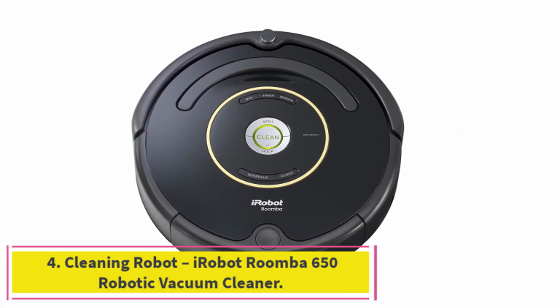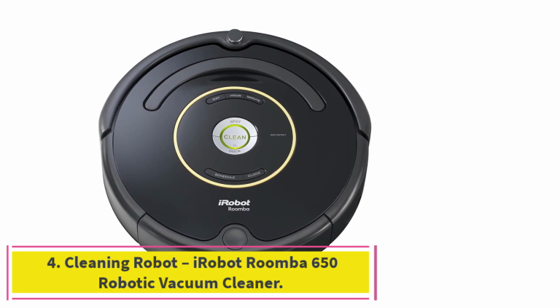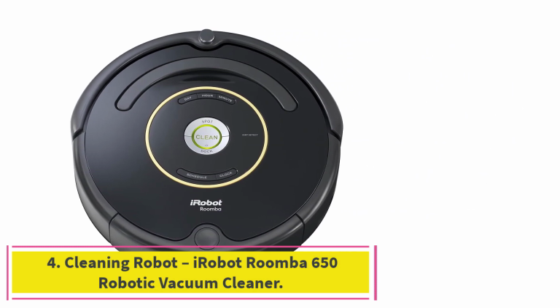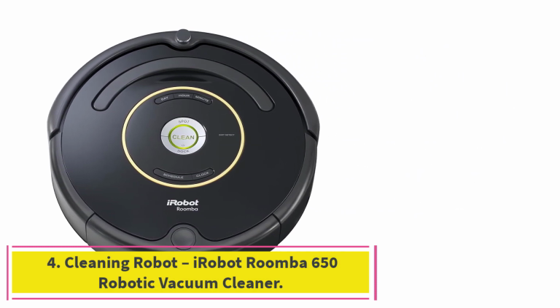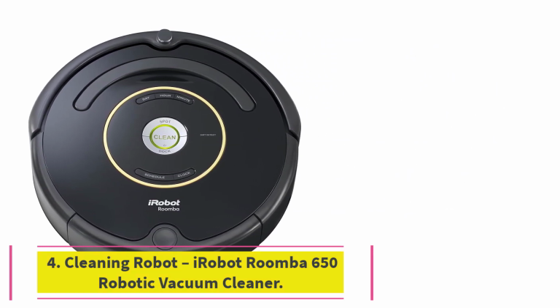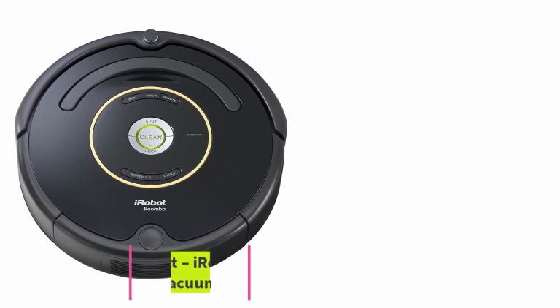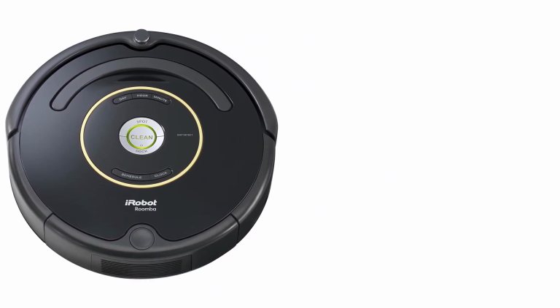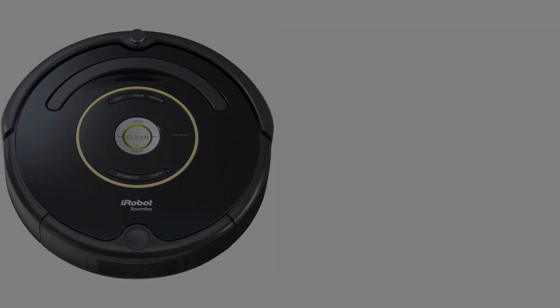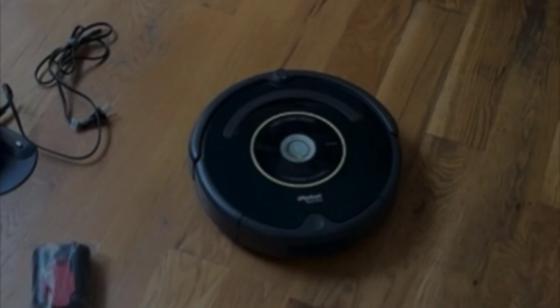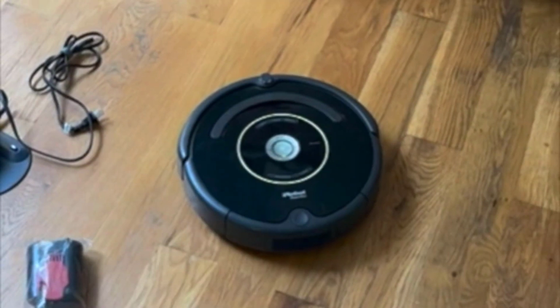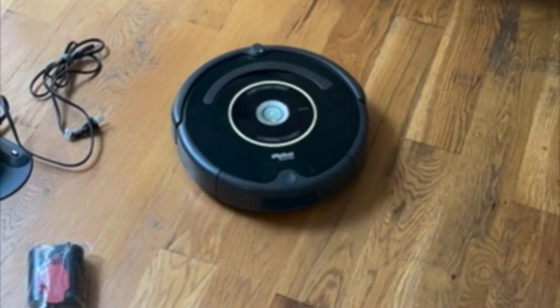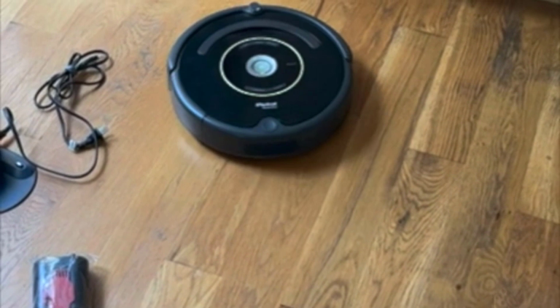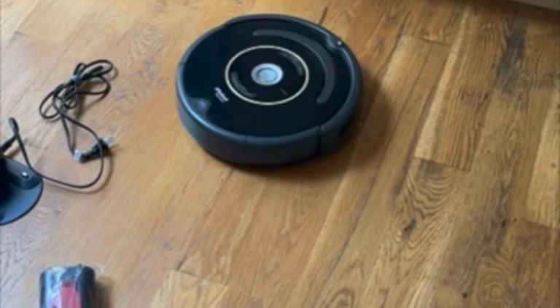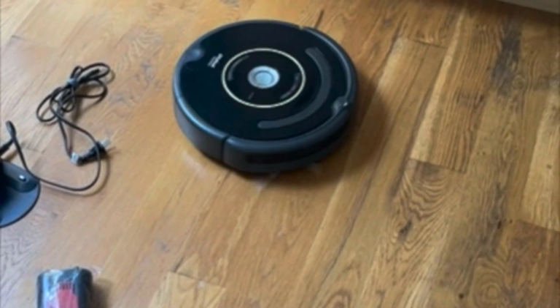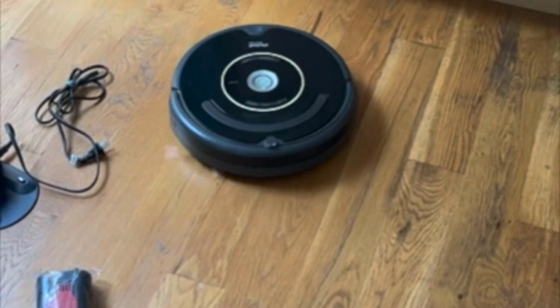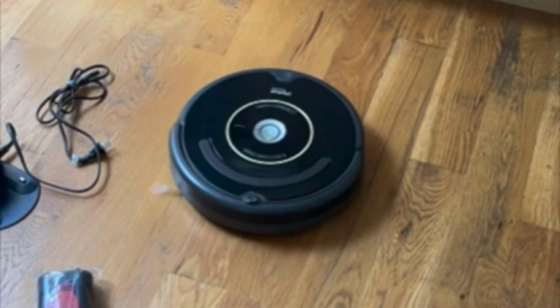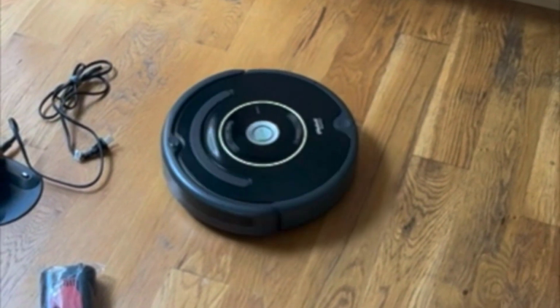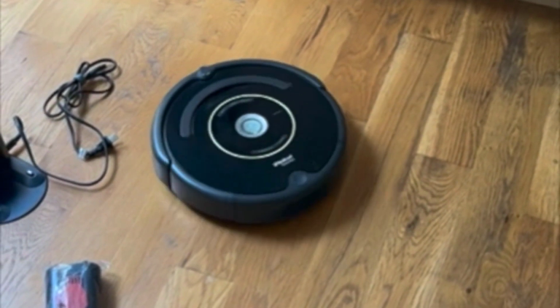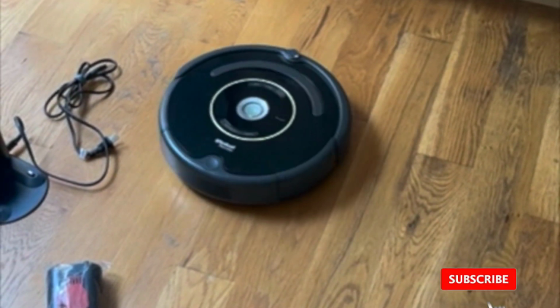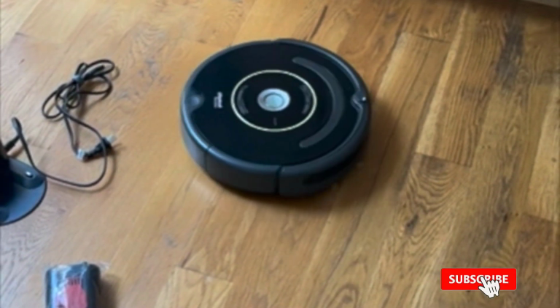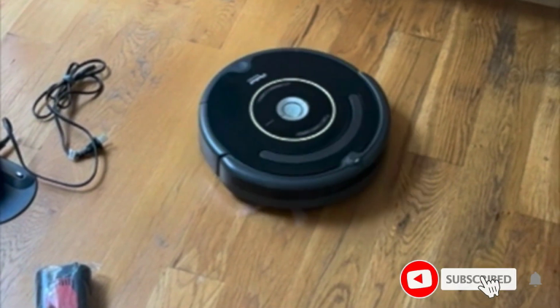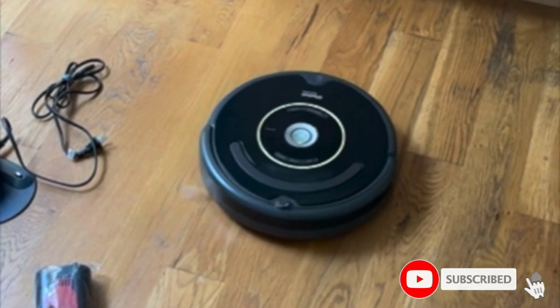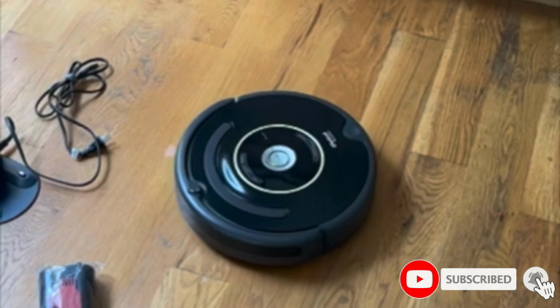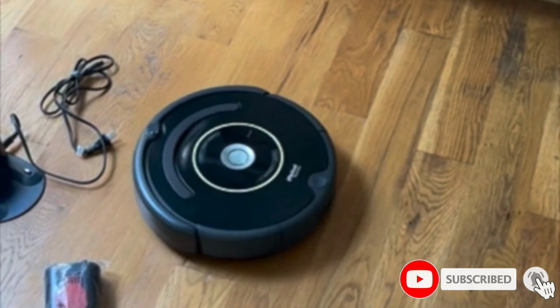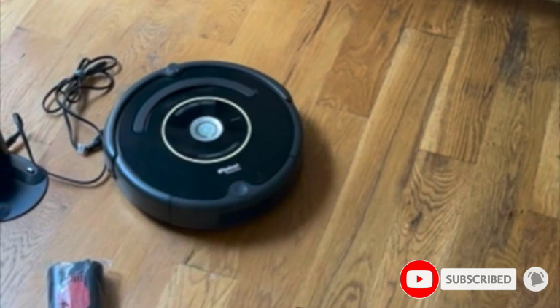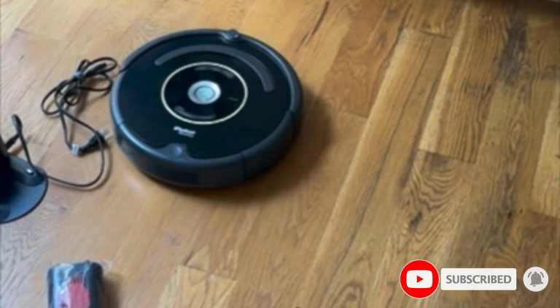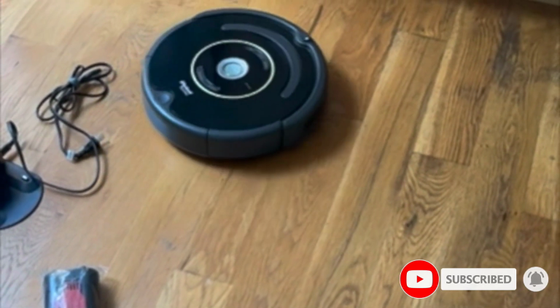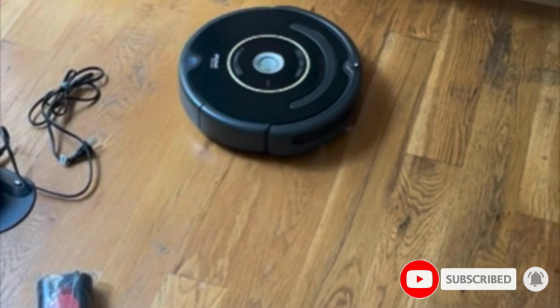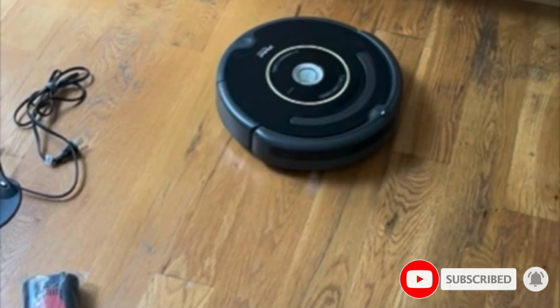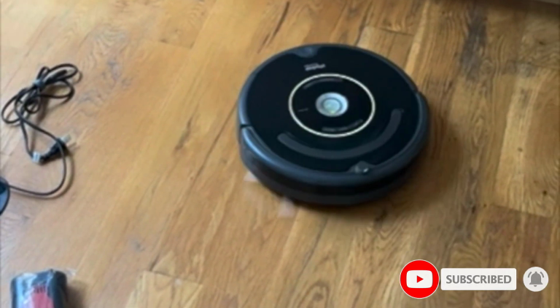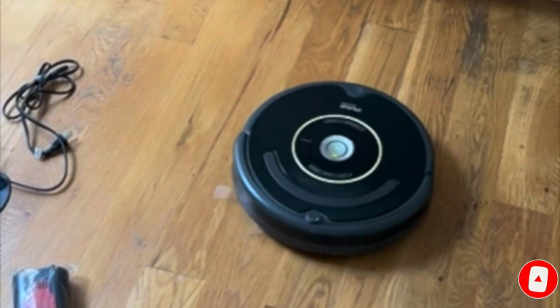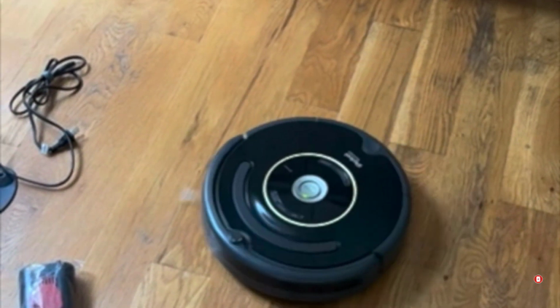At number four: the iRobot Roomba 650 Robotic Vacuum Cleaner. This robotic vacuum is designed with a three-stage cleaning system — it agitates, brushes, and suctions your floors in order to clean them as deeply and as thoroughly as possible.